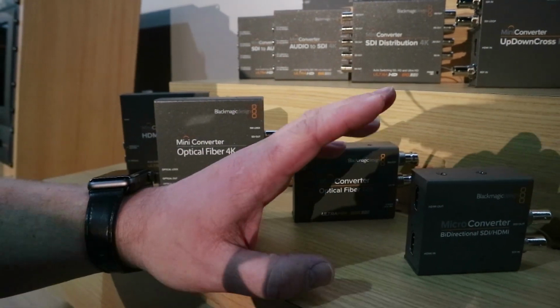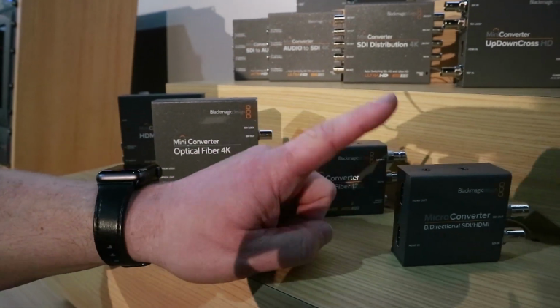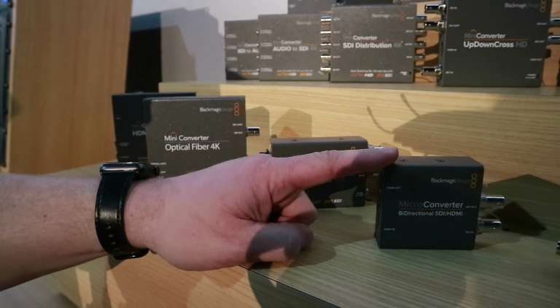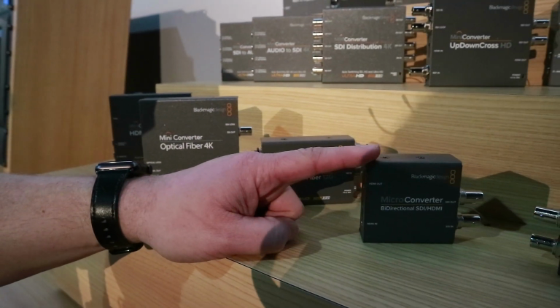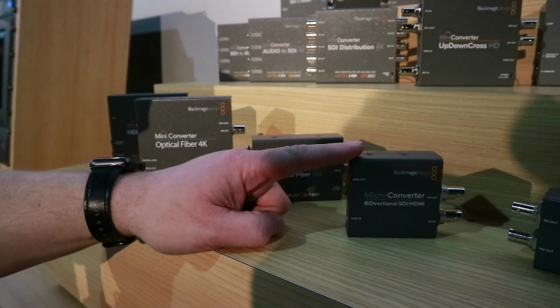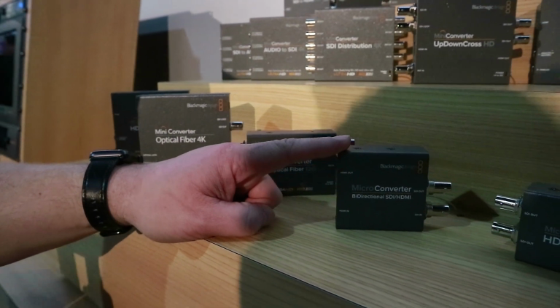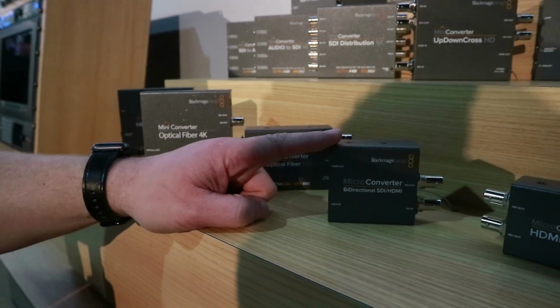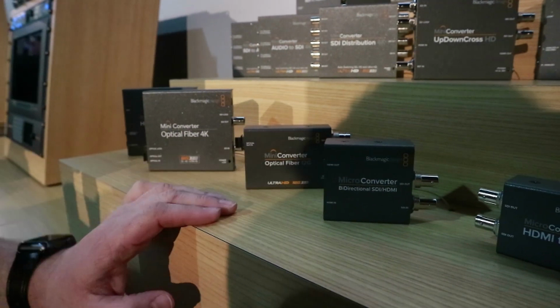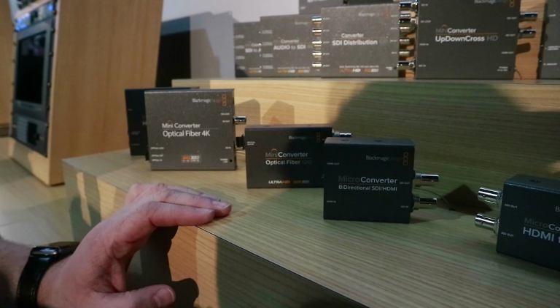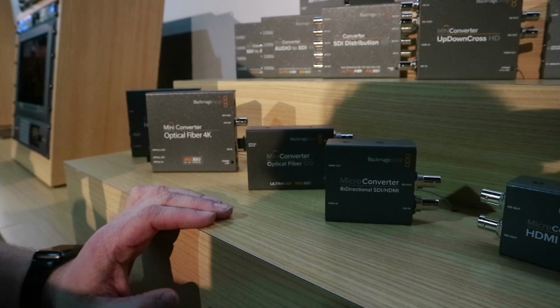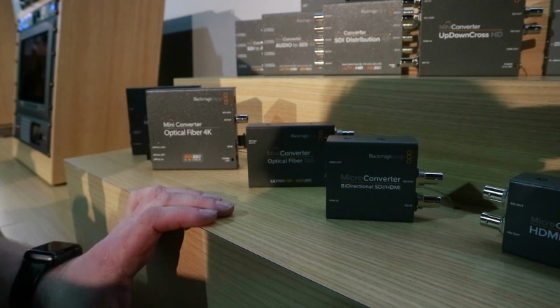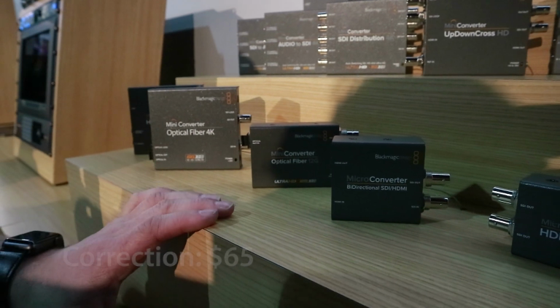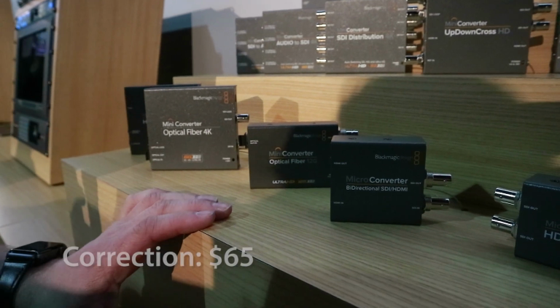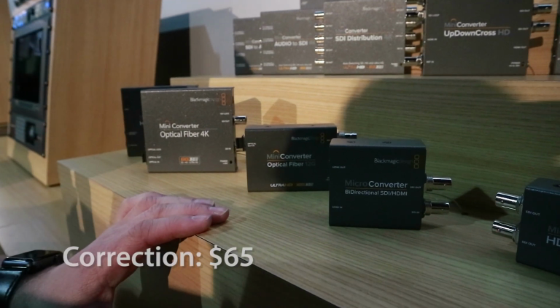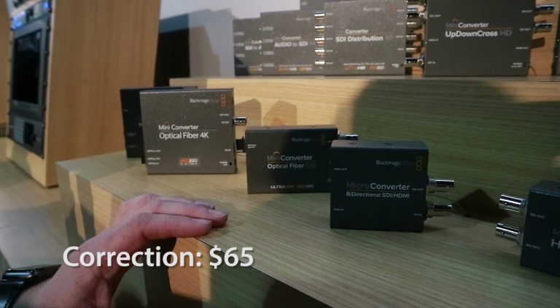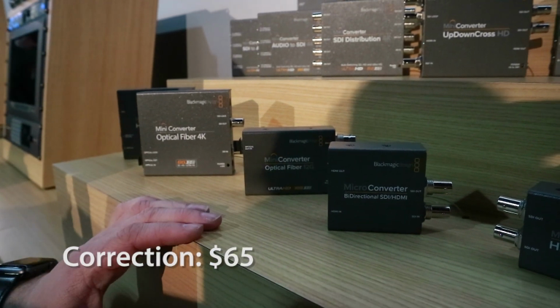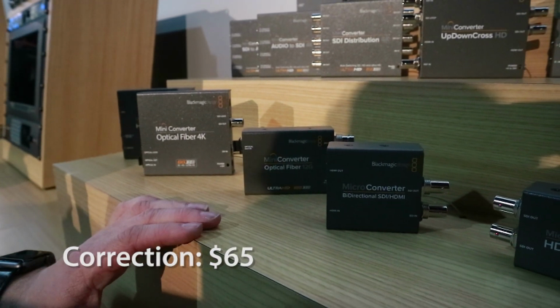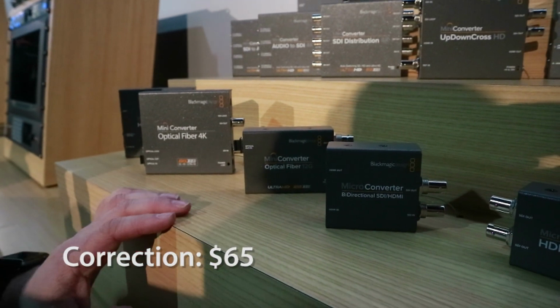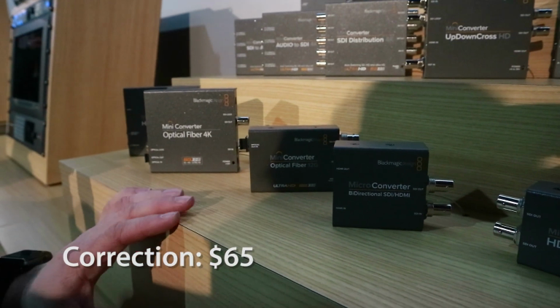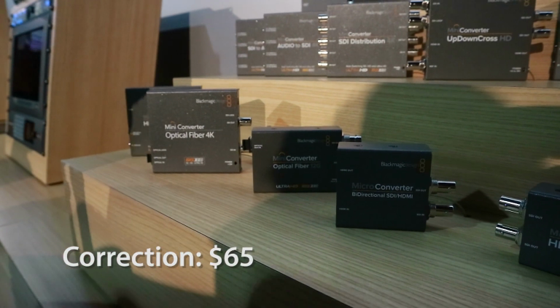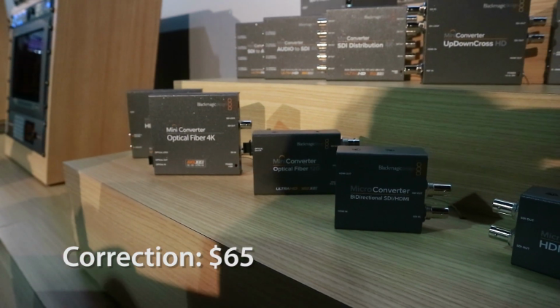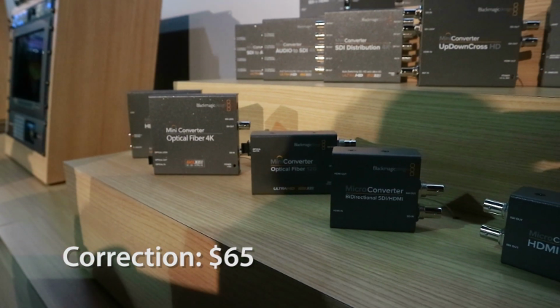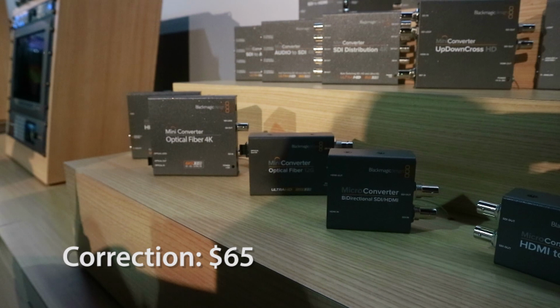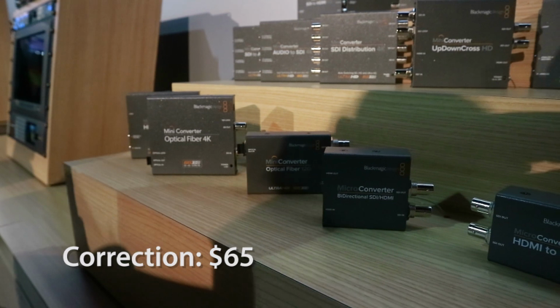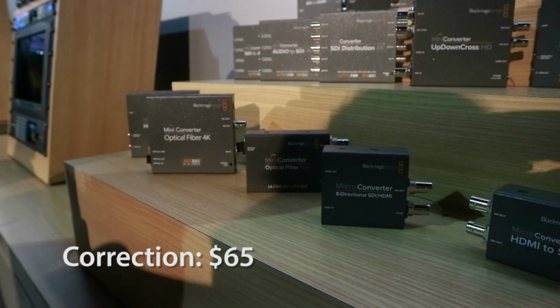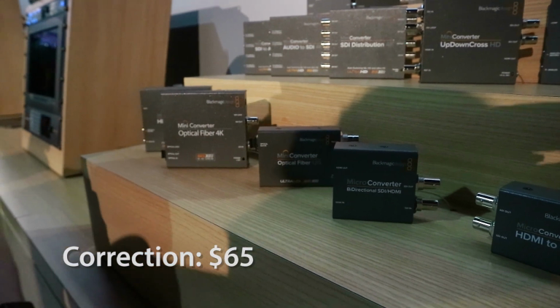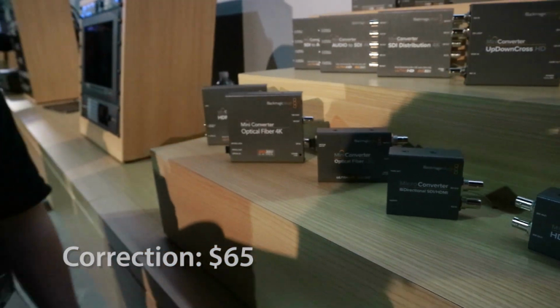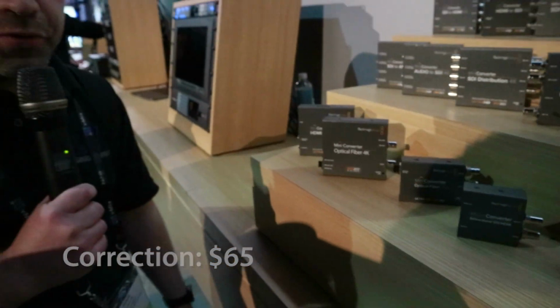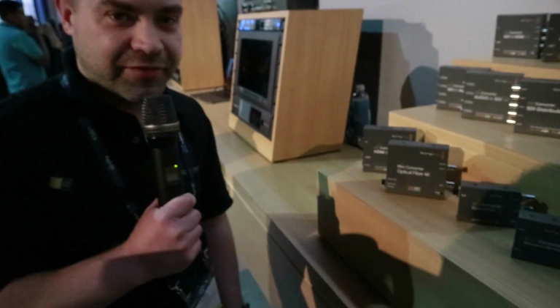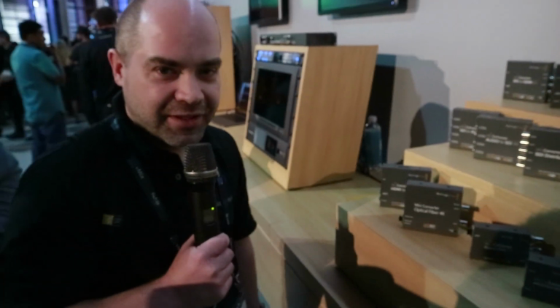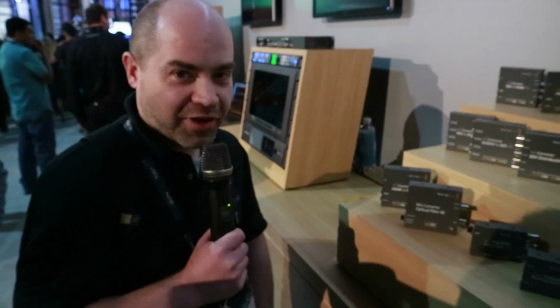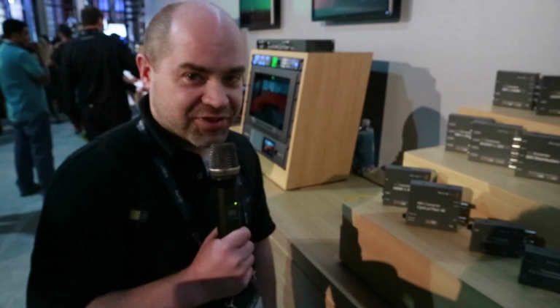I failed to mention pricing on the microconverter earlier — that device is $69. All those products should be available now, and it looks like some pretty cool stuff from Blackmagic.